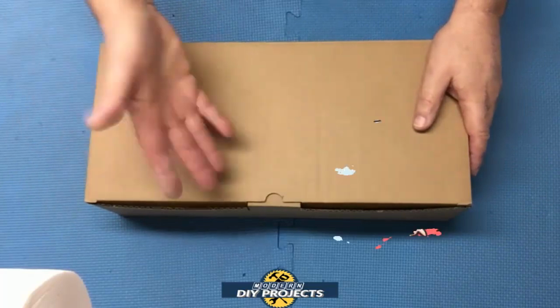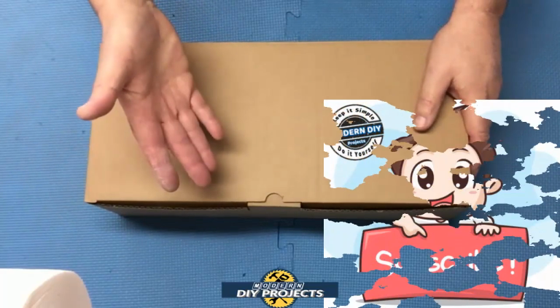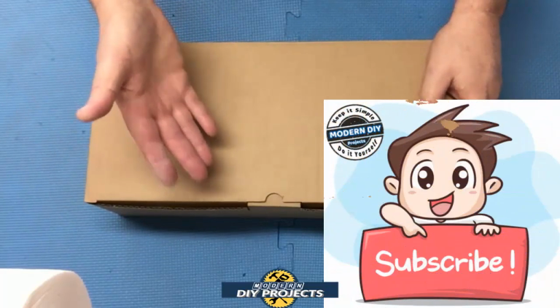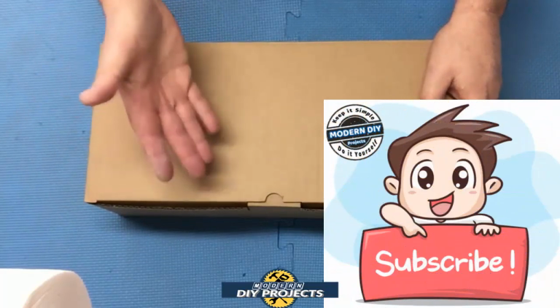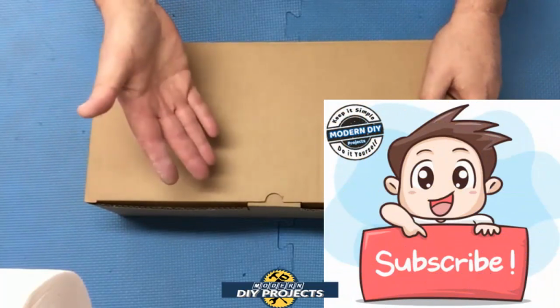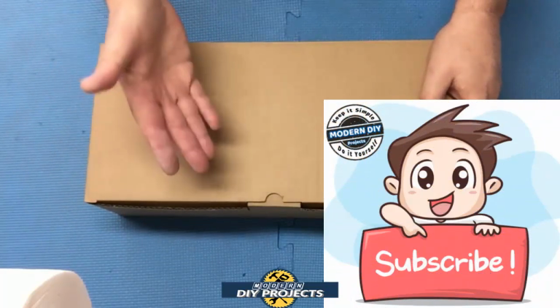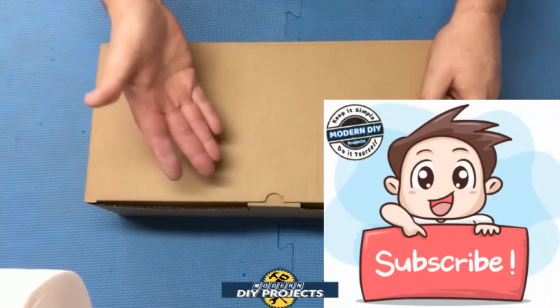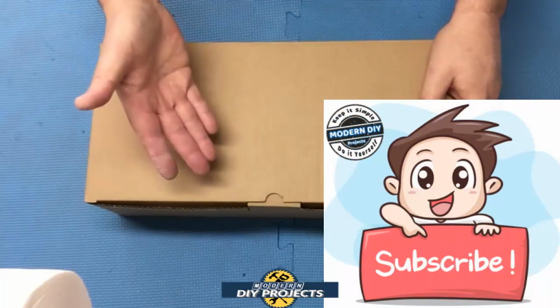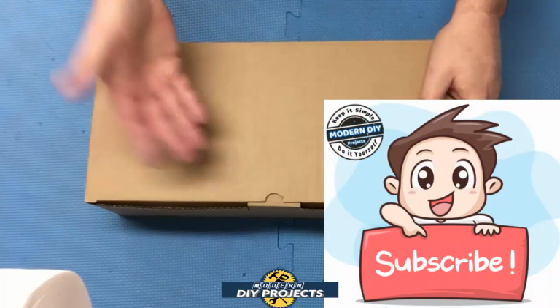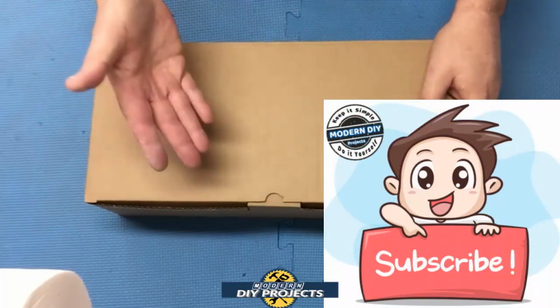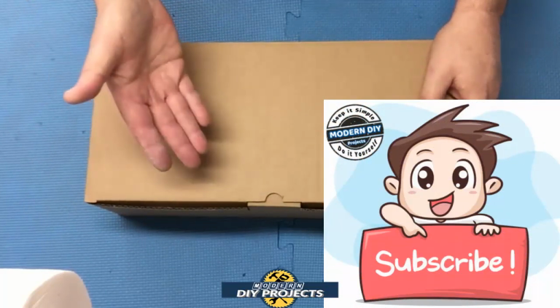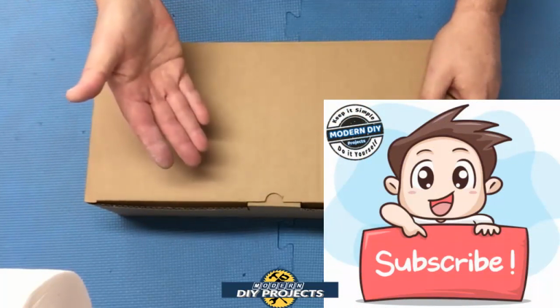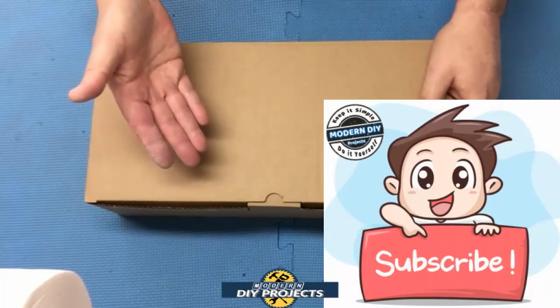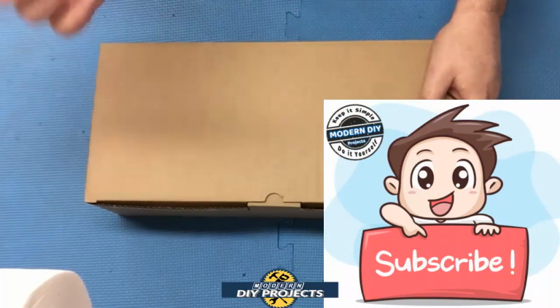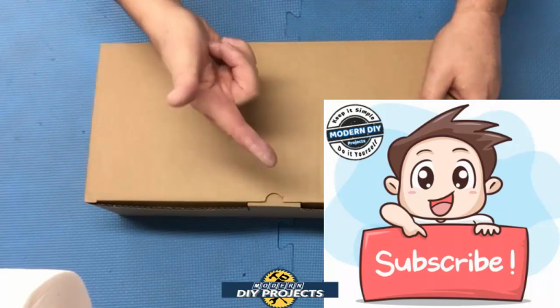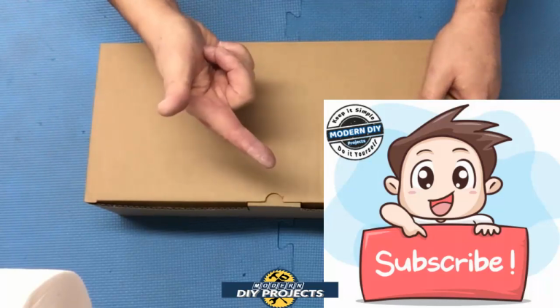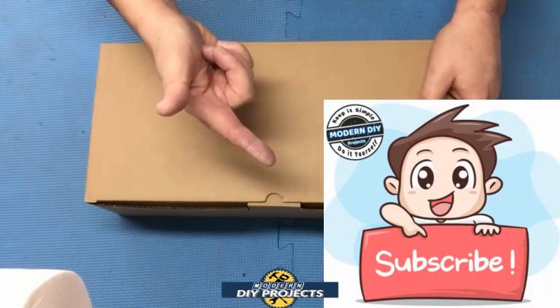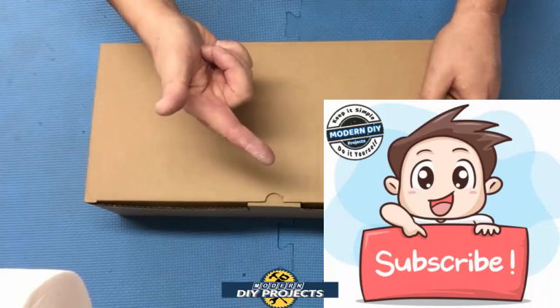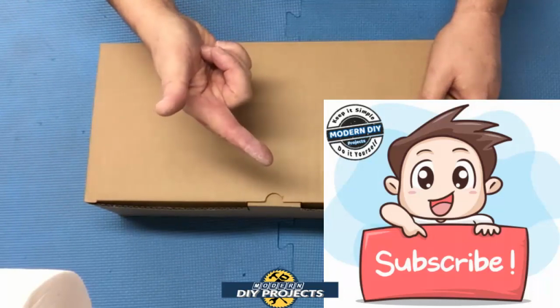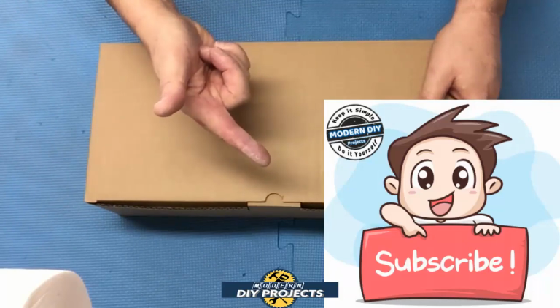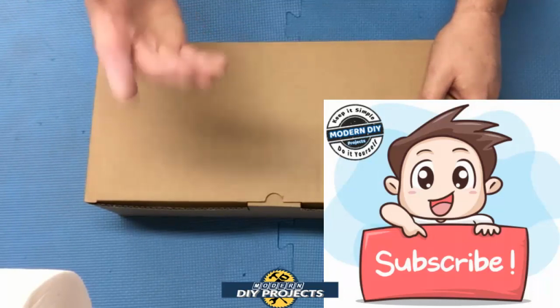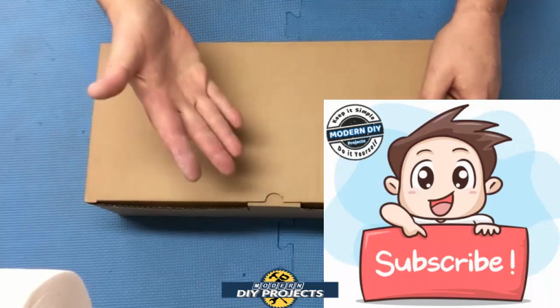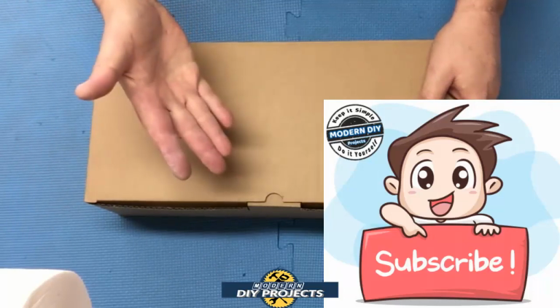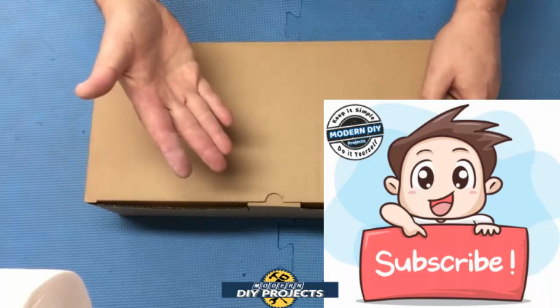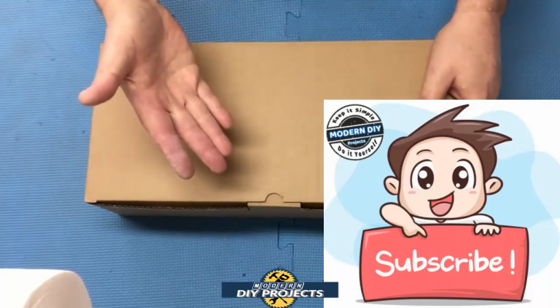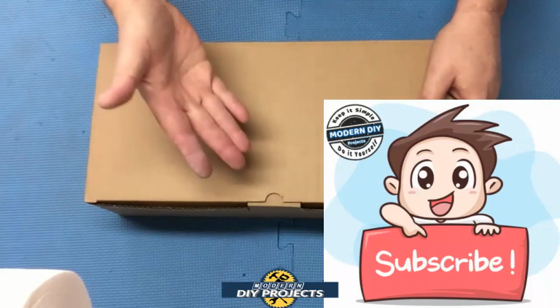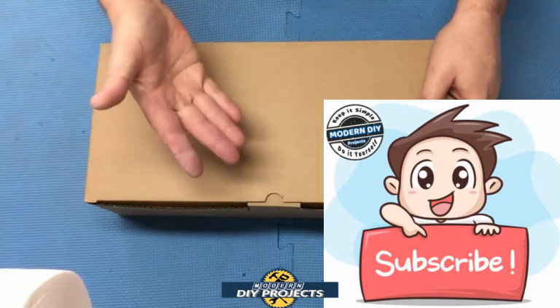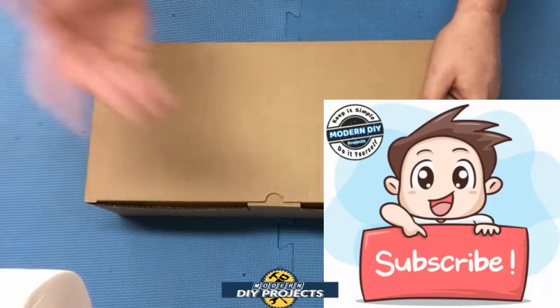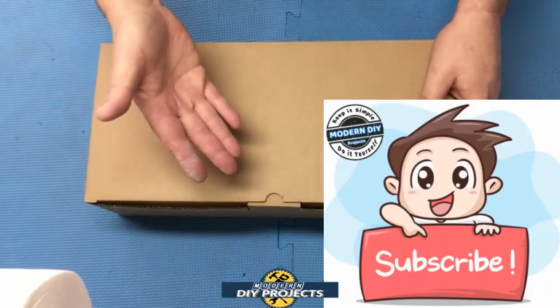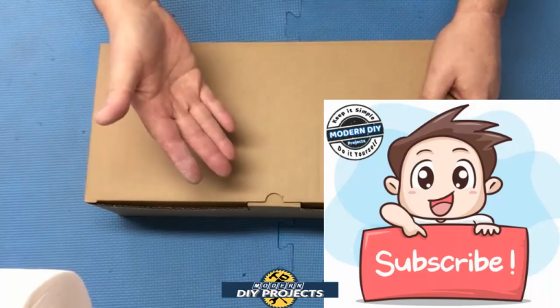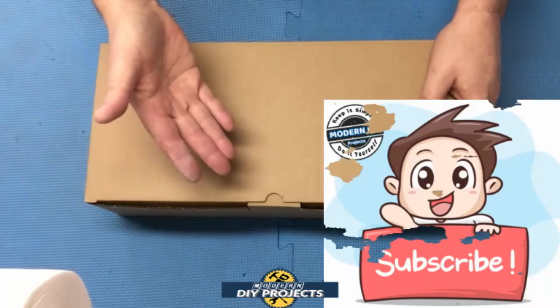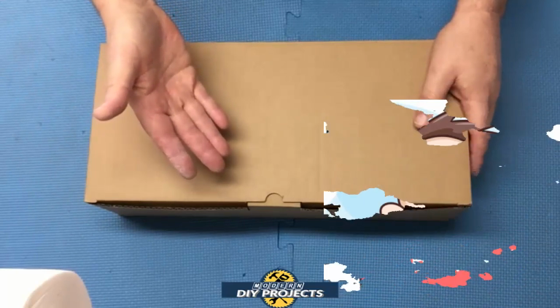But before we do that, if you enjoy watching honest tool and product reviews plus helpful DIY projects, be sure to hit that subscribe button so you get notified every time I produce a new product review video or DIY video.